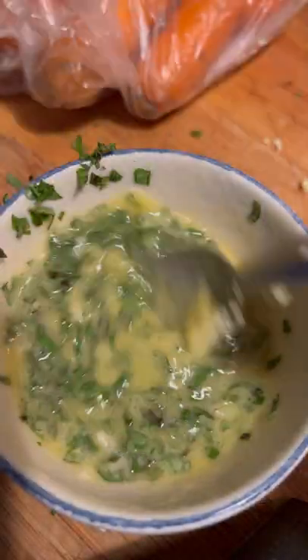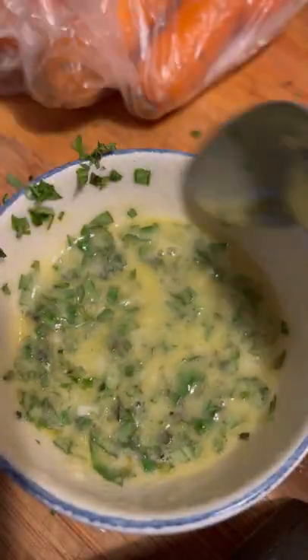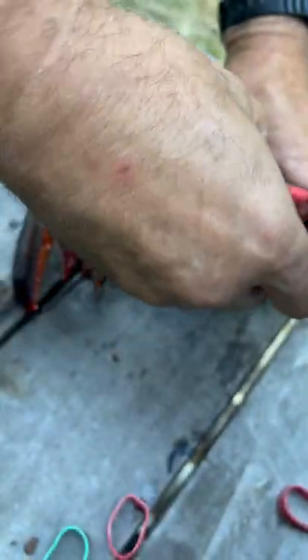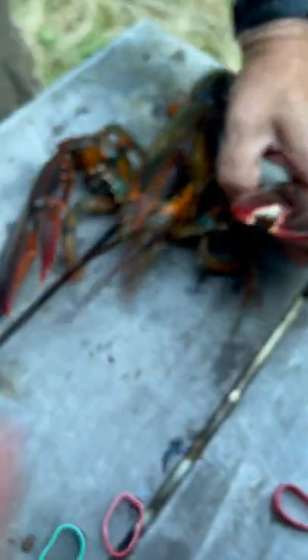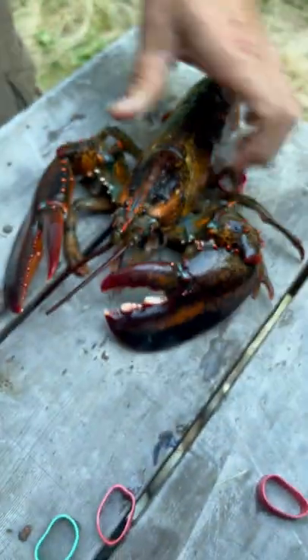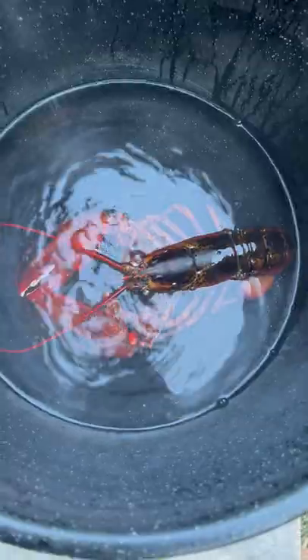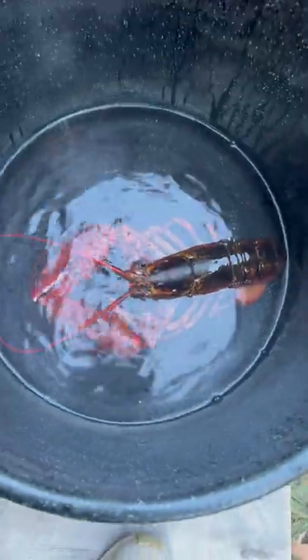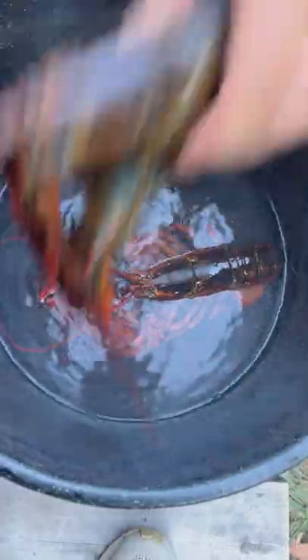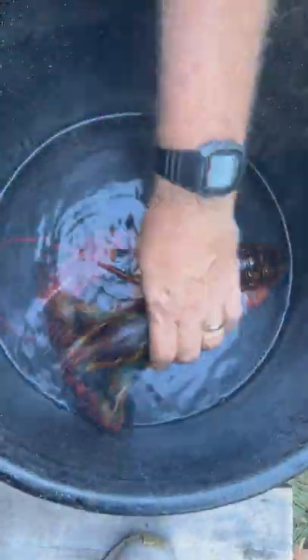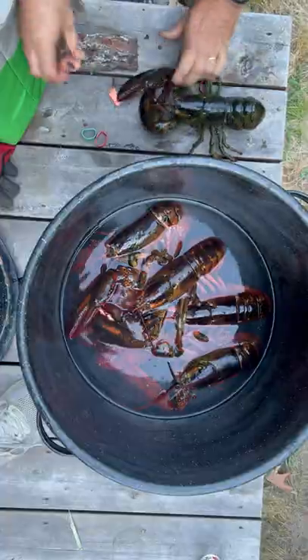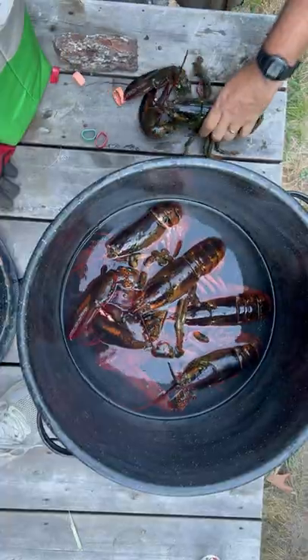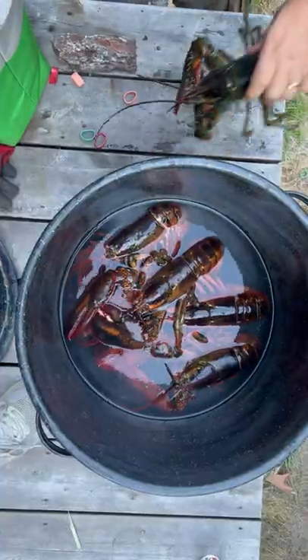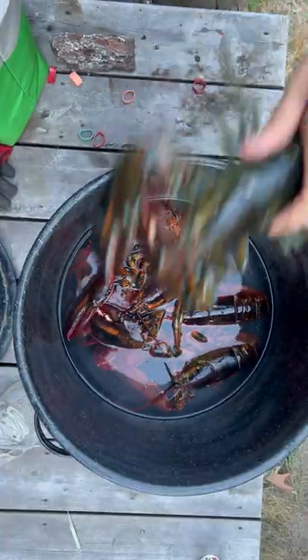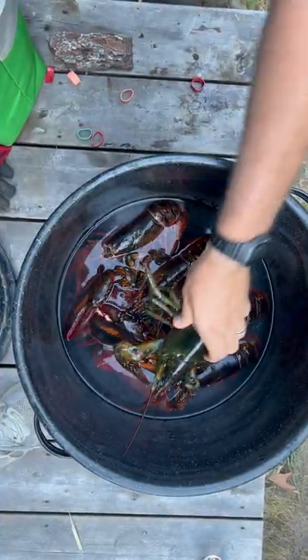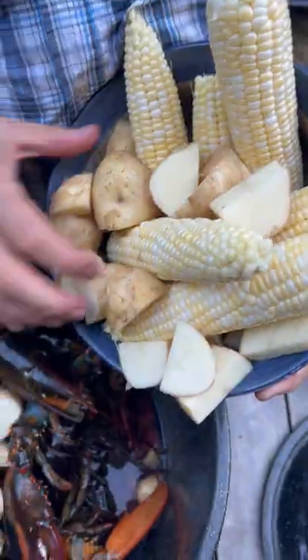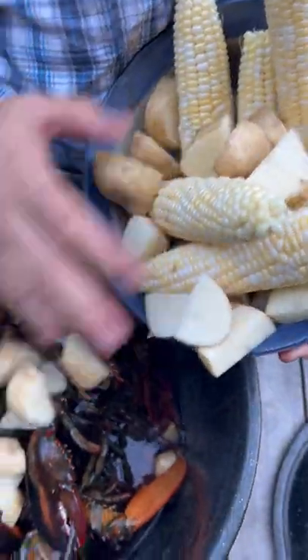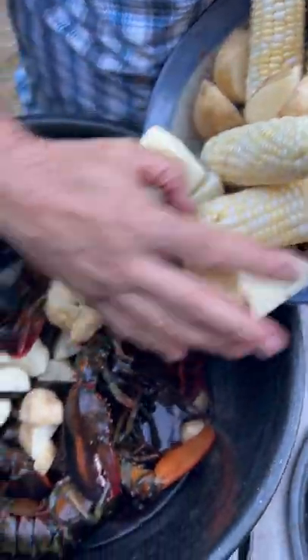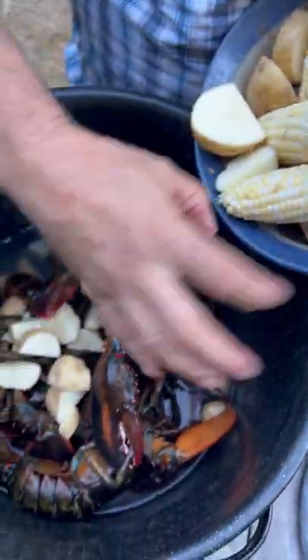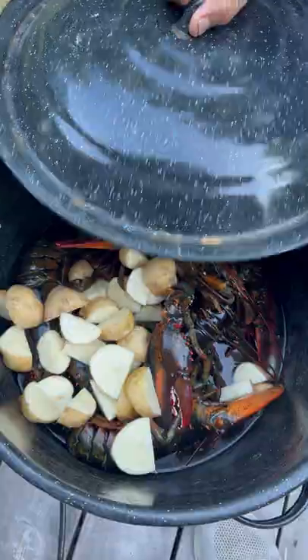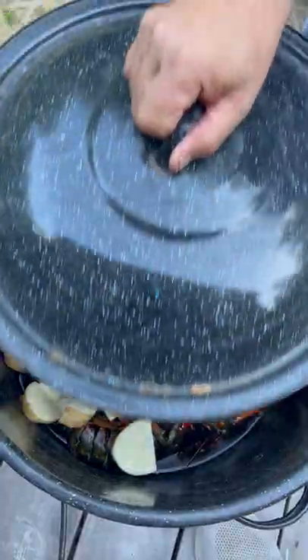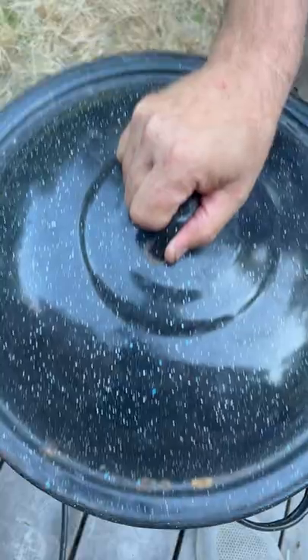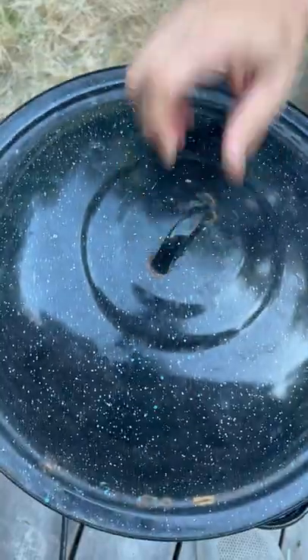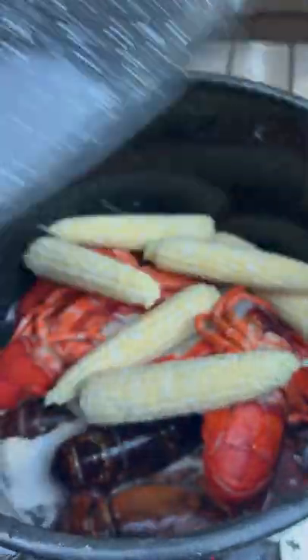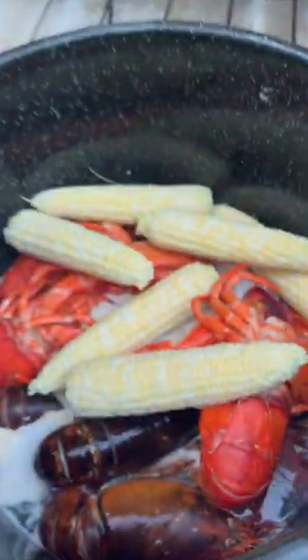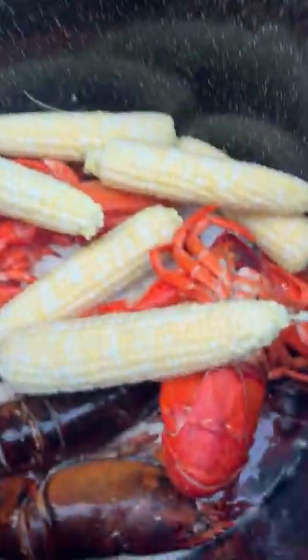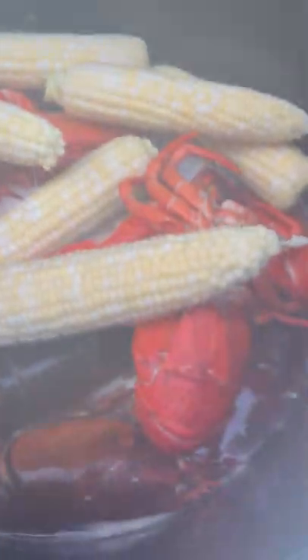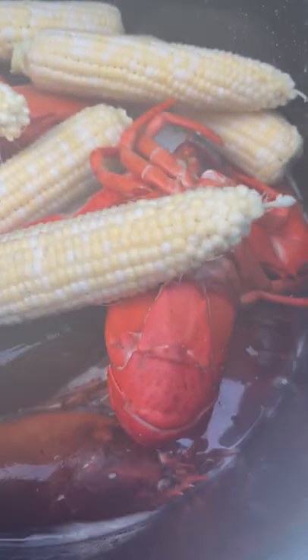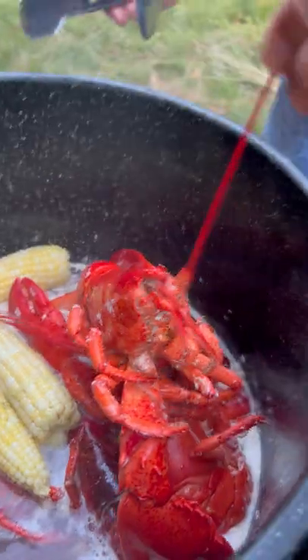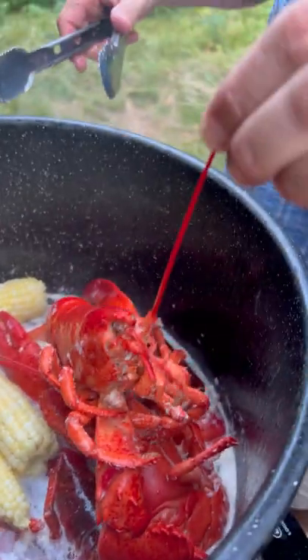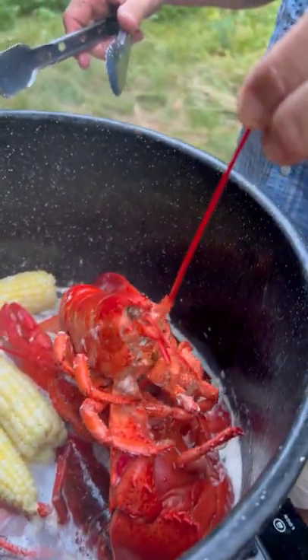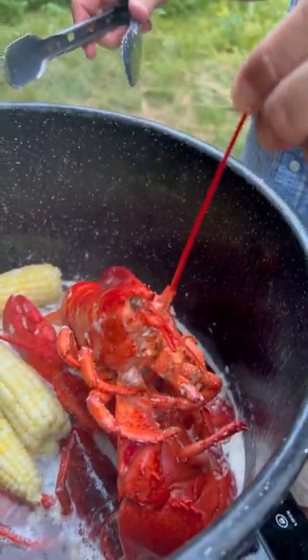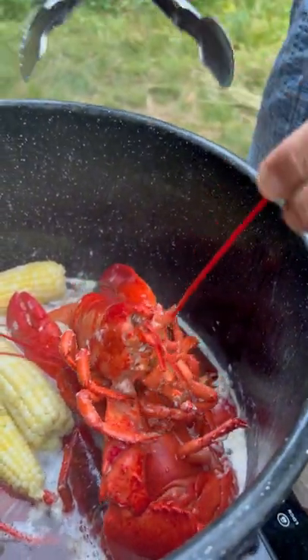Now the water is ready, so toss in those lobsters and potatoes. One tip to check if the lobster is ready is to pull on the antenna, and if it pulls out easily, it's ready.